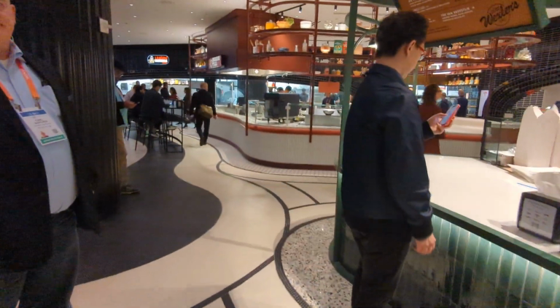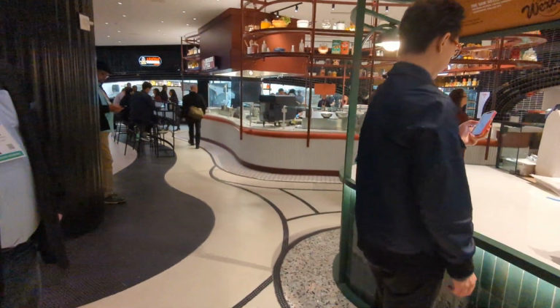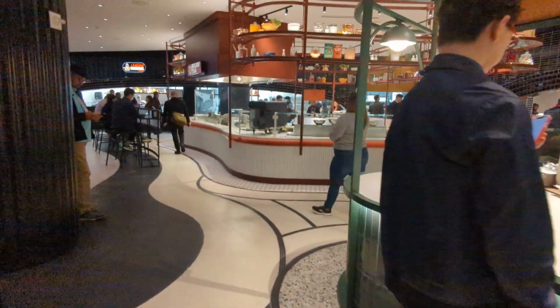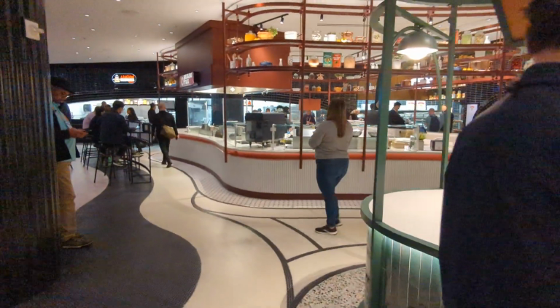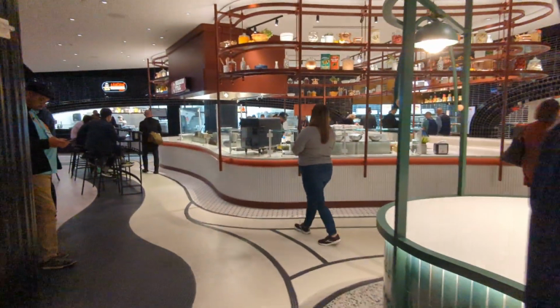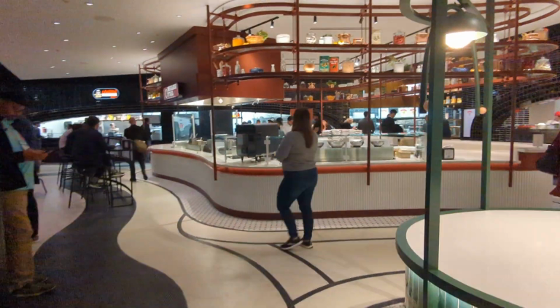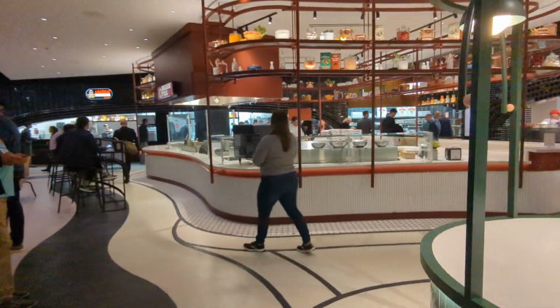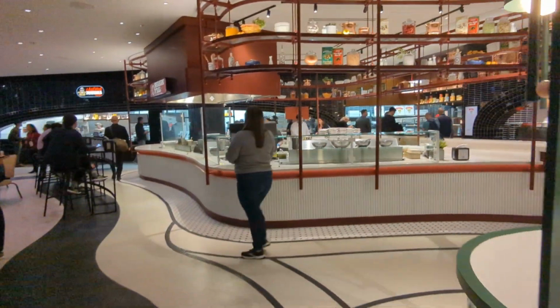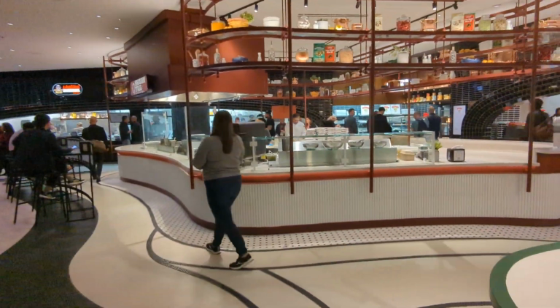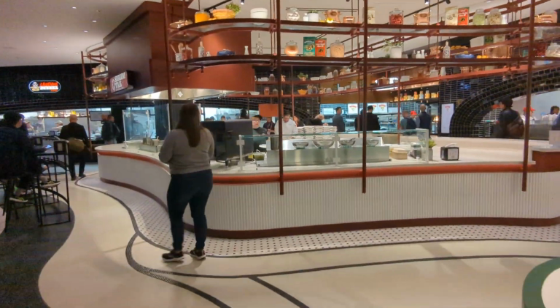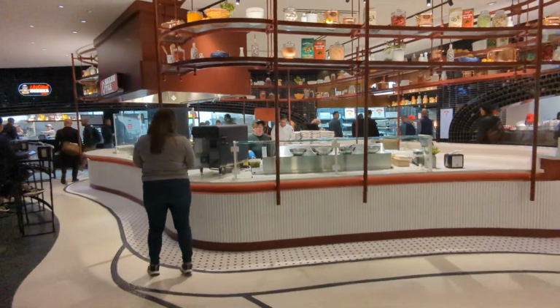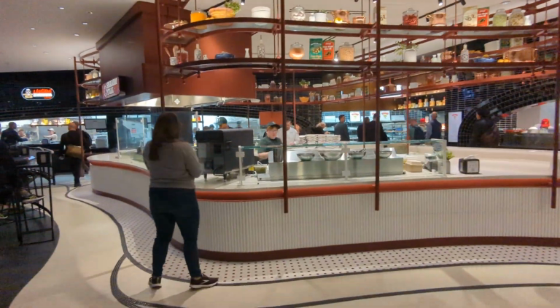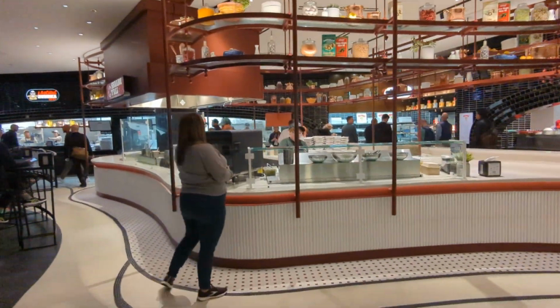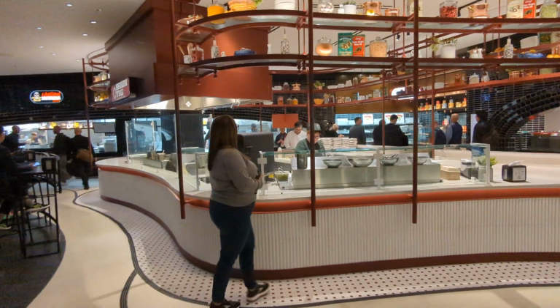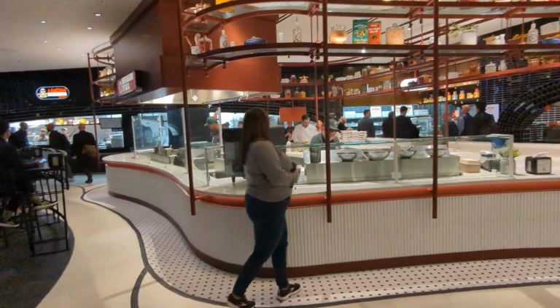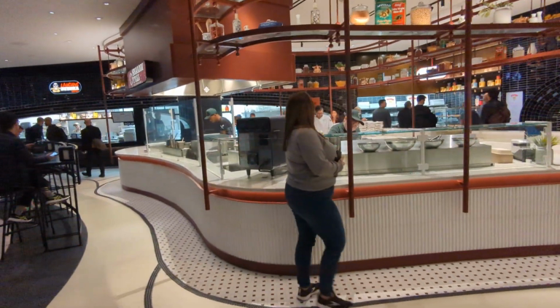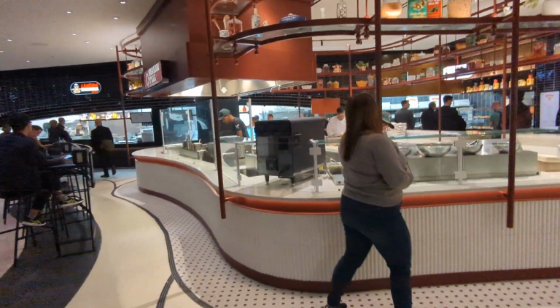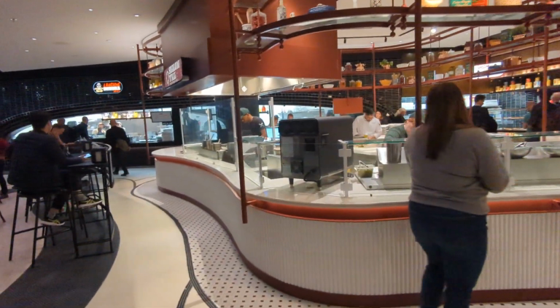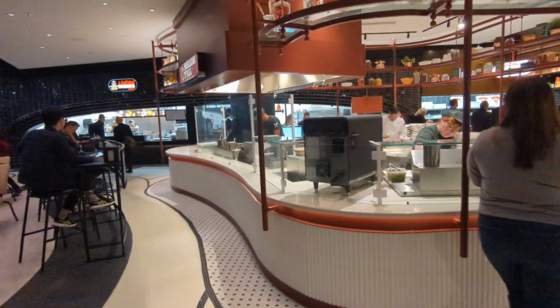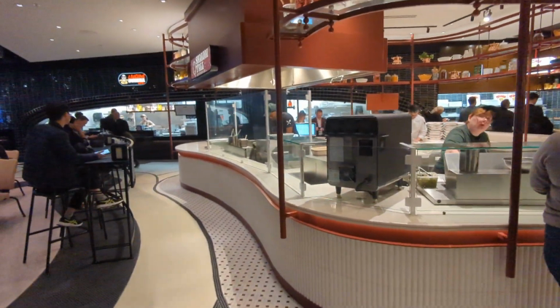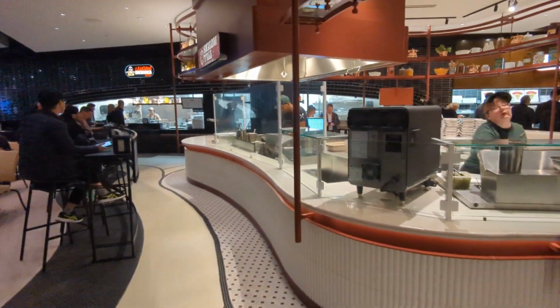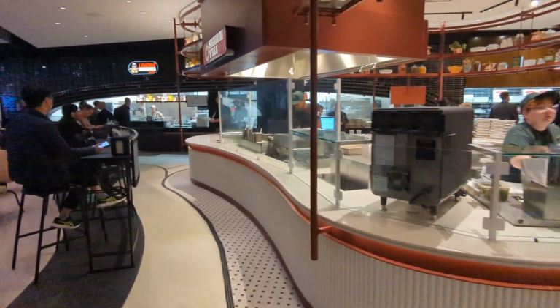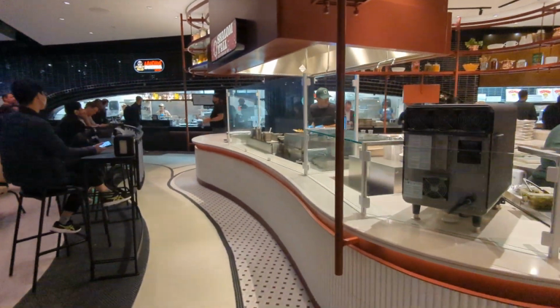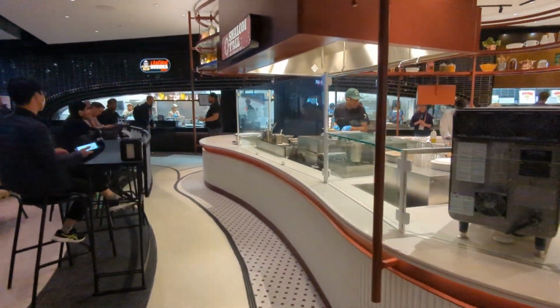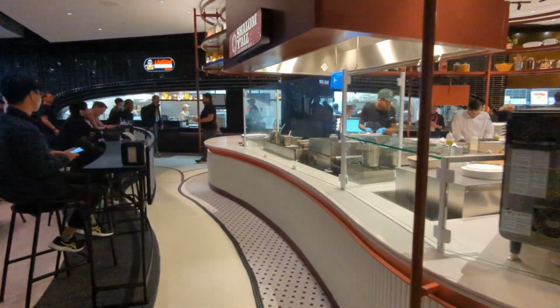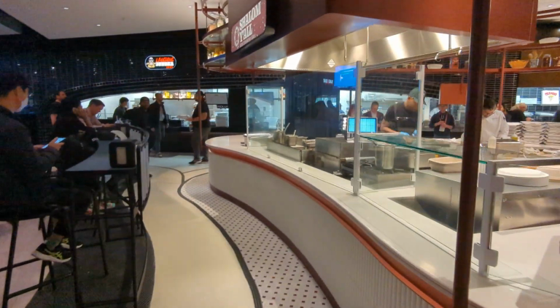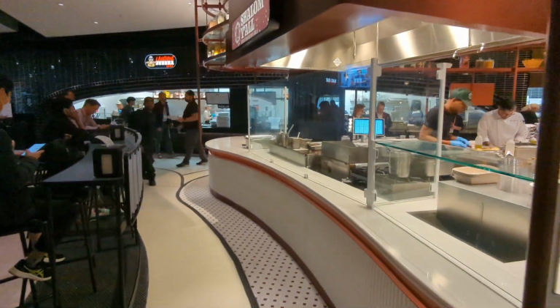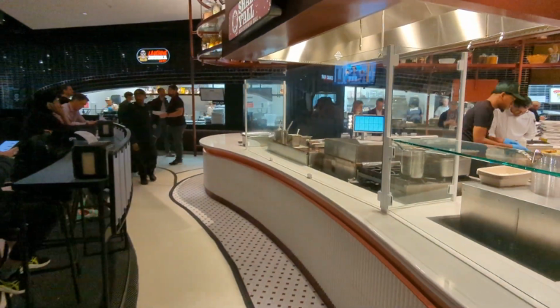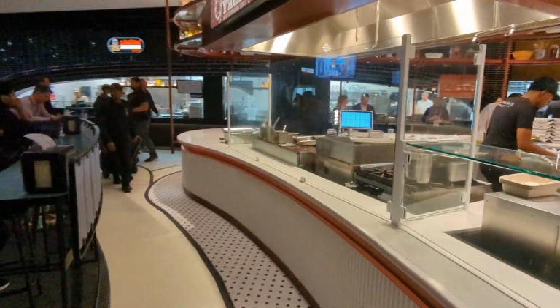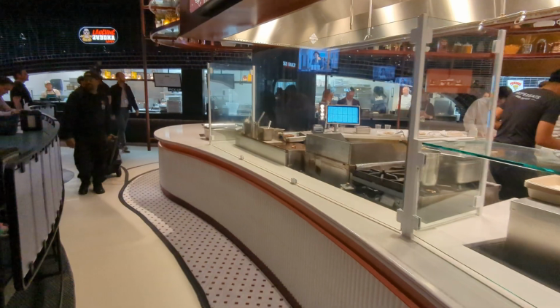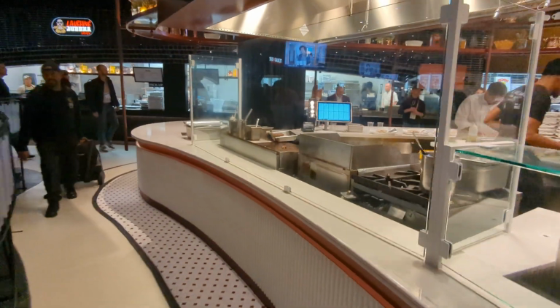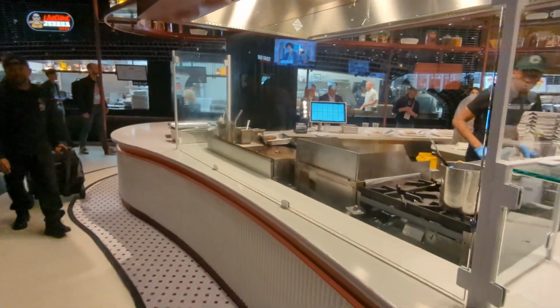Now, when you order from the kiosk, what you'll do is put in your cell phone number. They will text you when it's time to come and pick it up. You're welcome to walk around and look at them preparing all of the food while you wait.